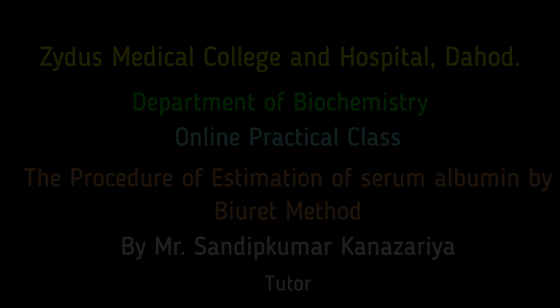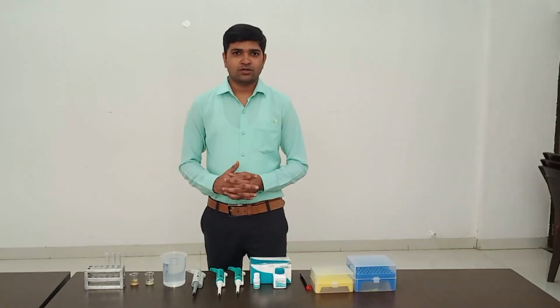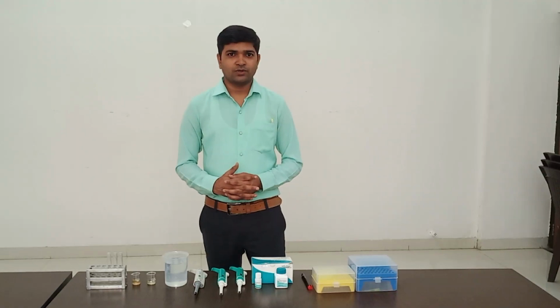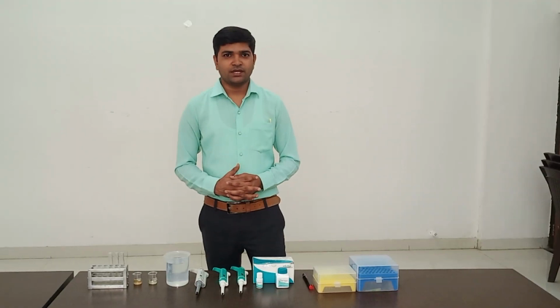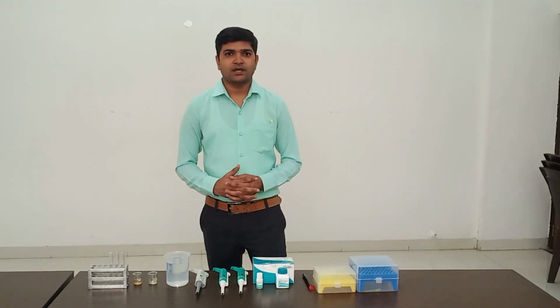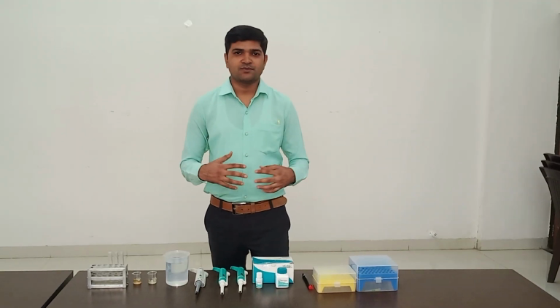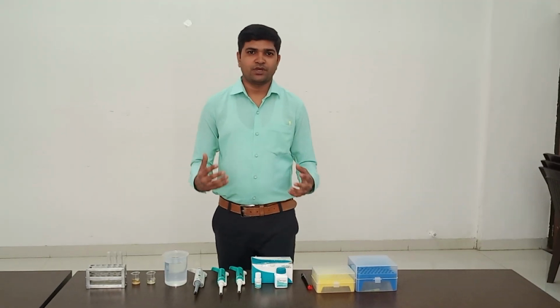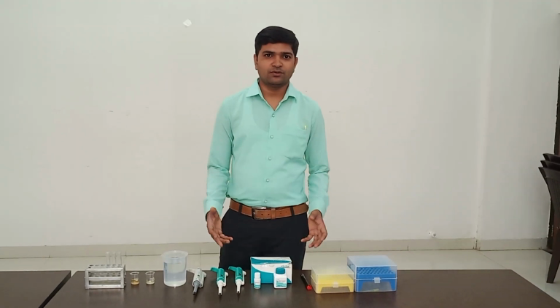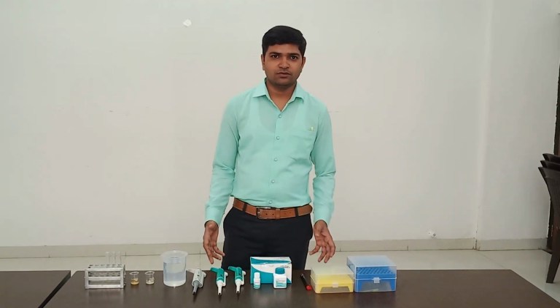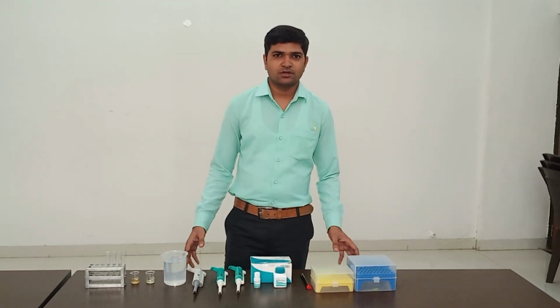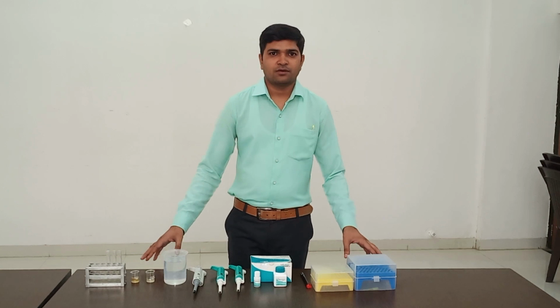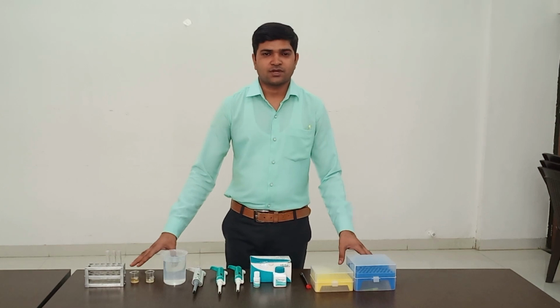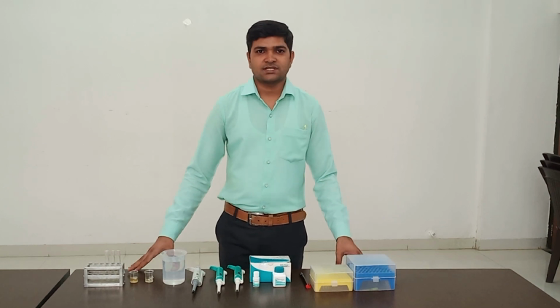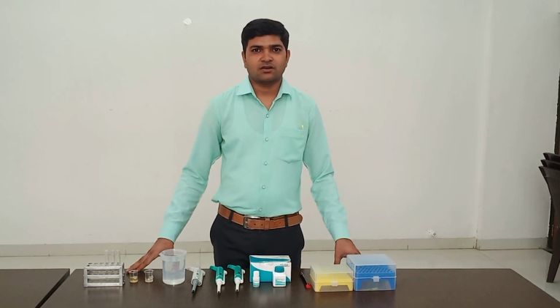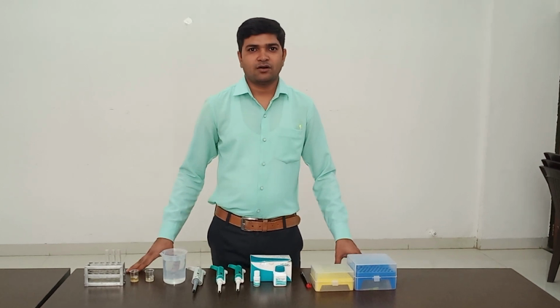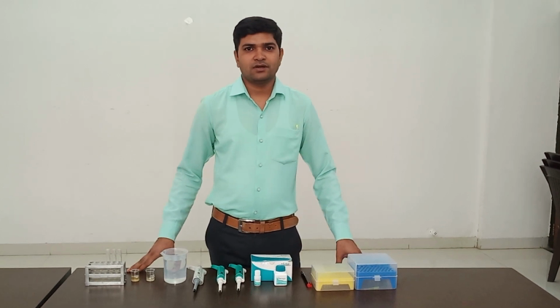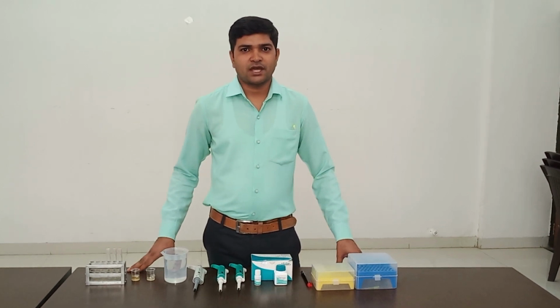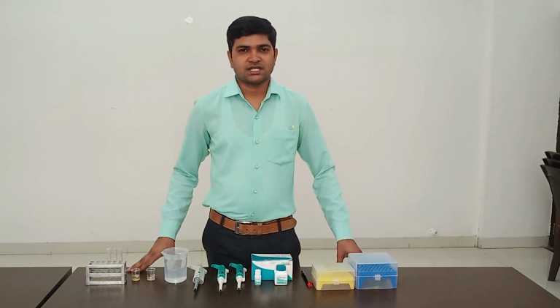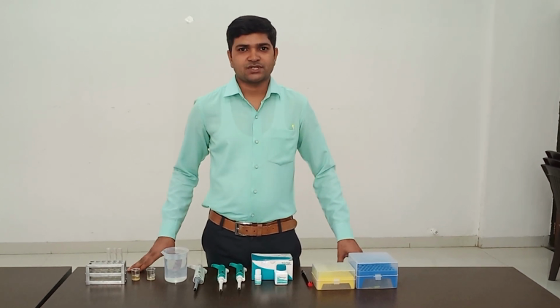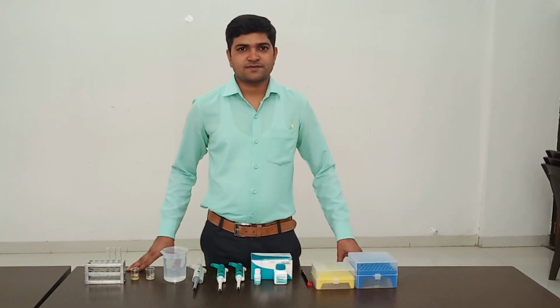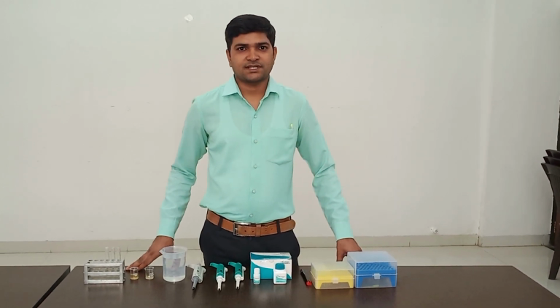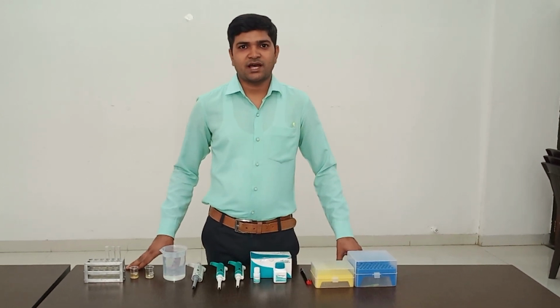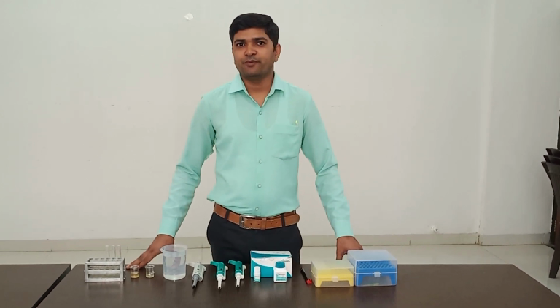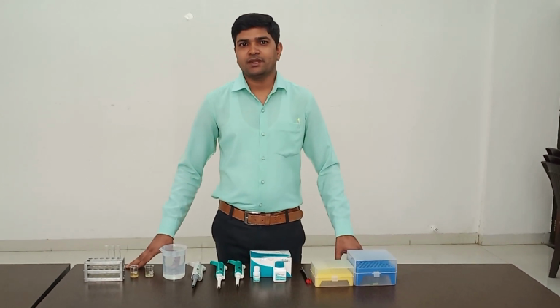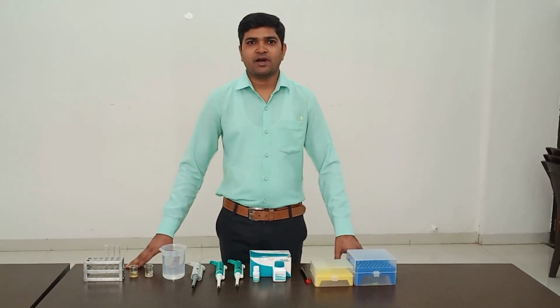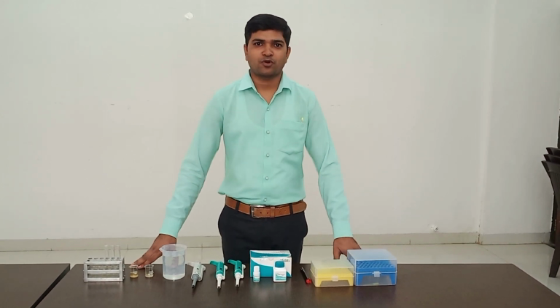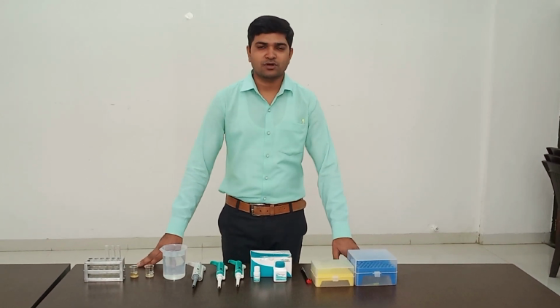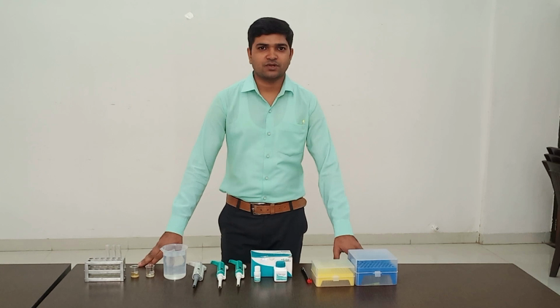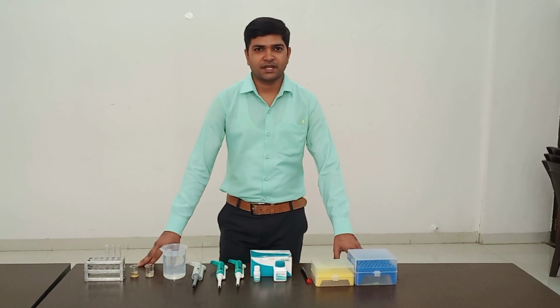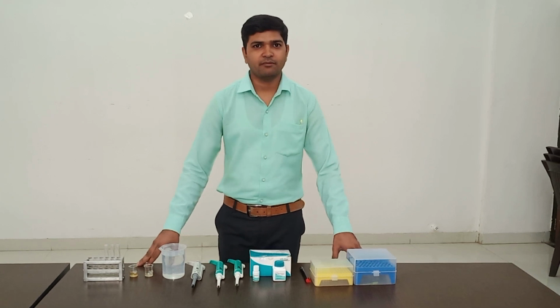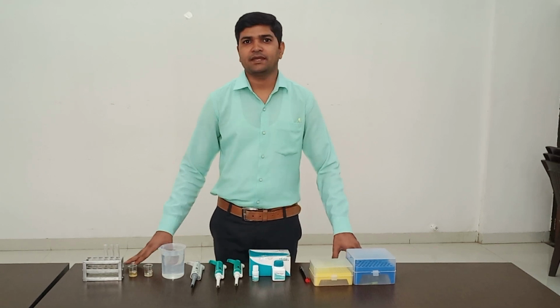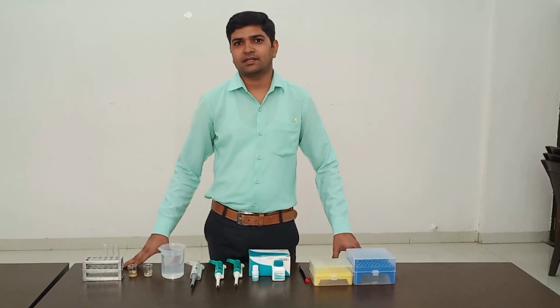Today, I am showing you the procedure of estimation of serum albumin by Bromocresol Green by BCG method.